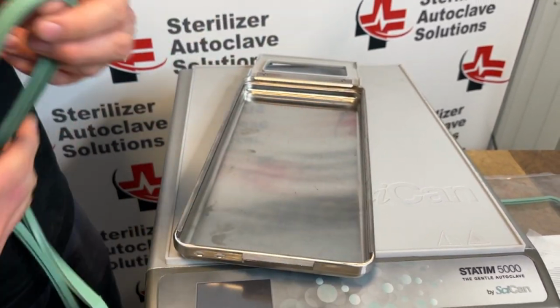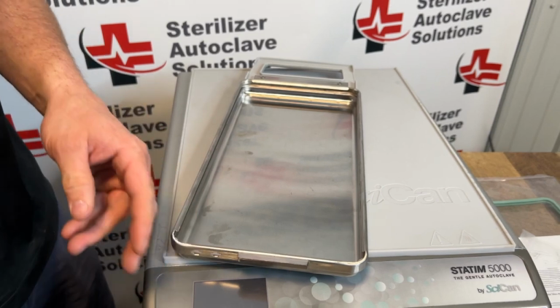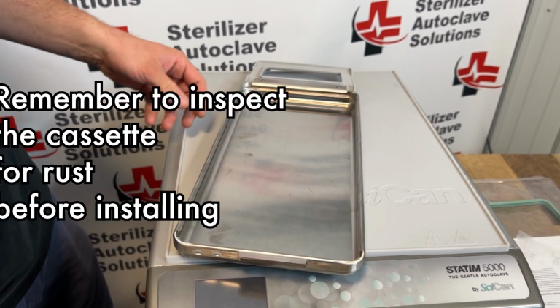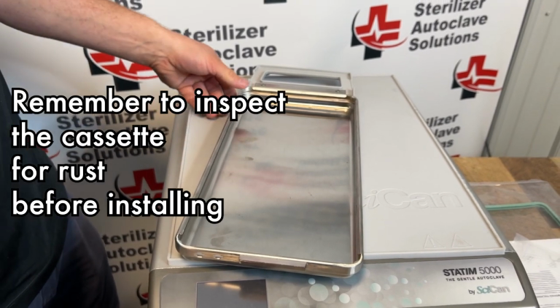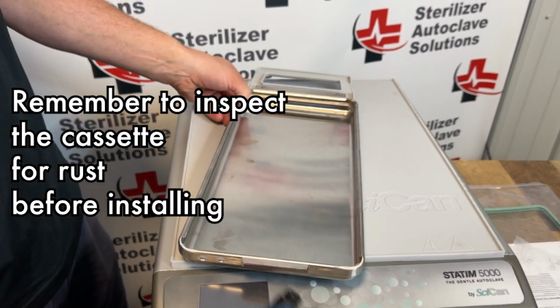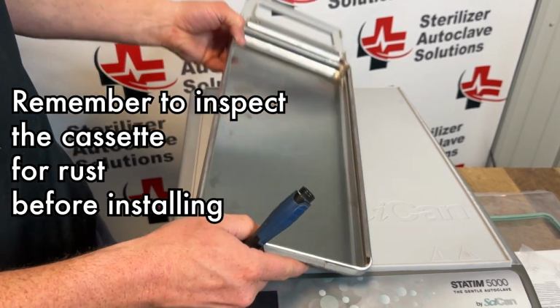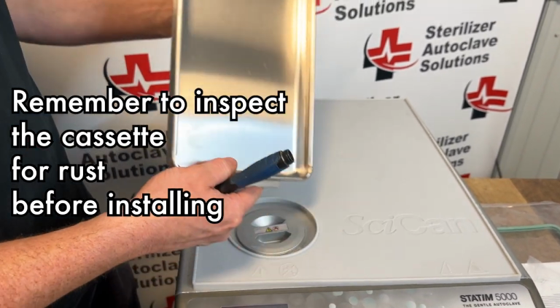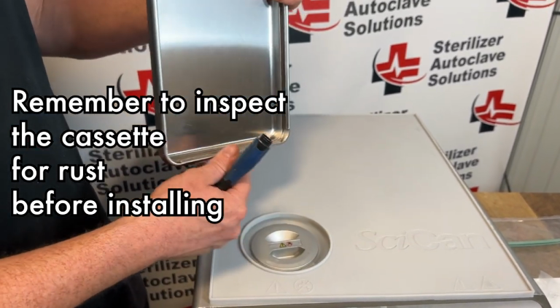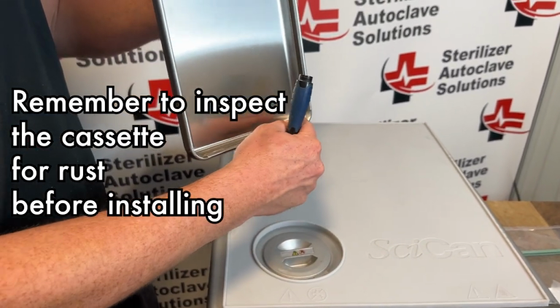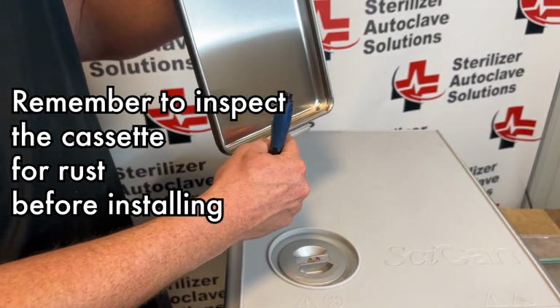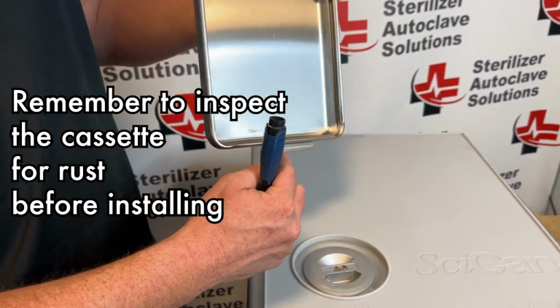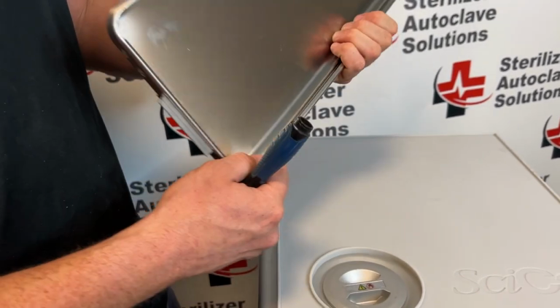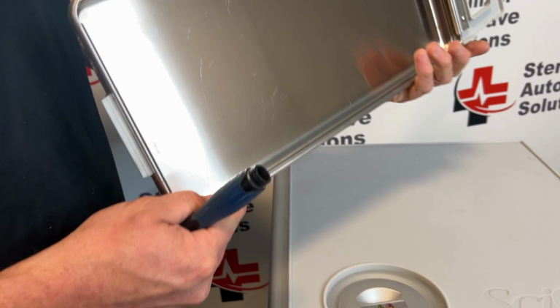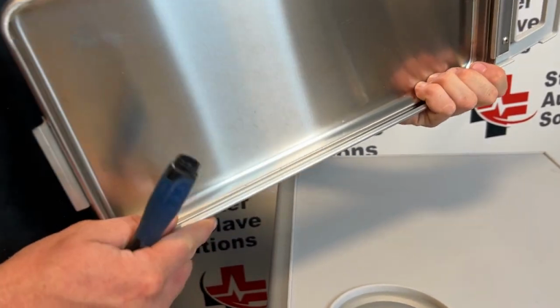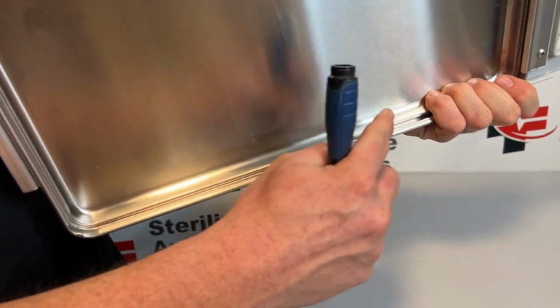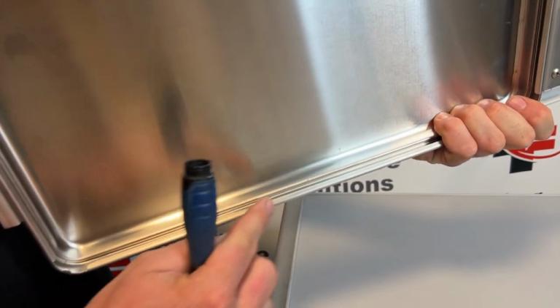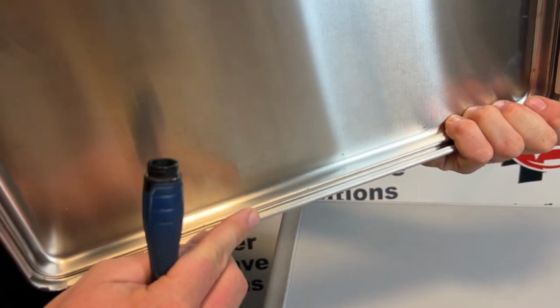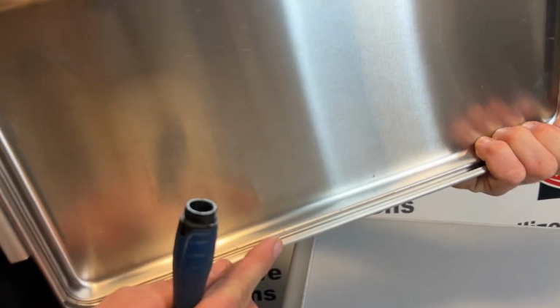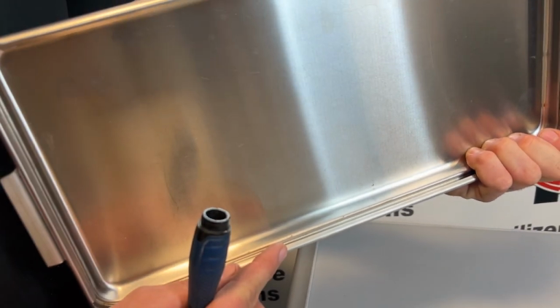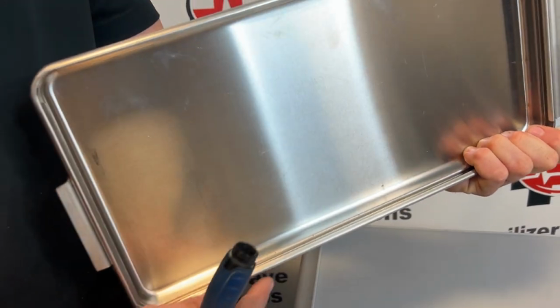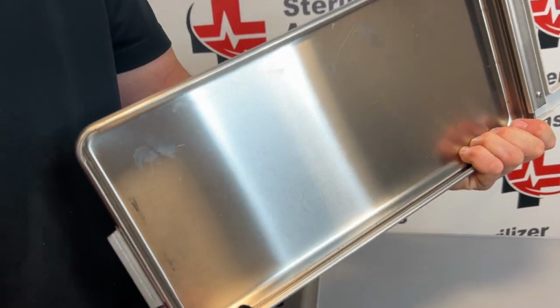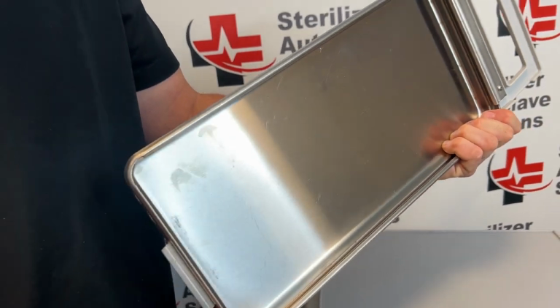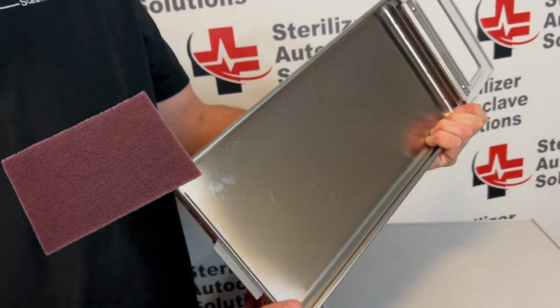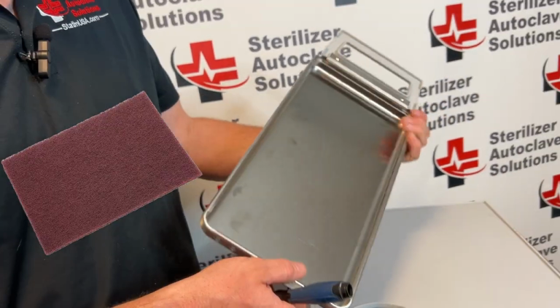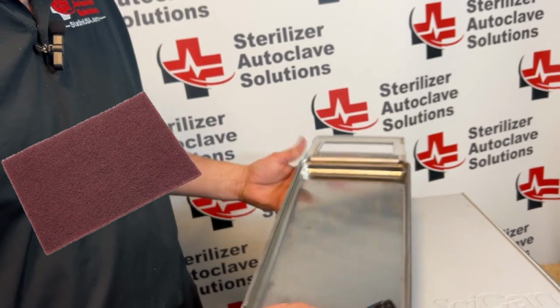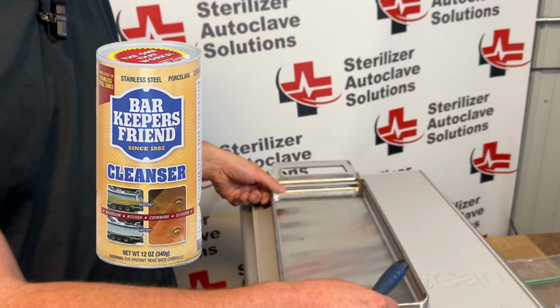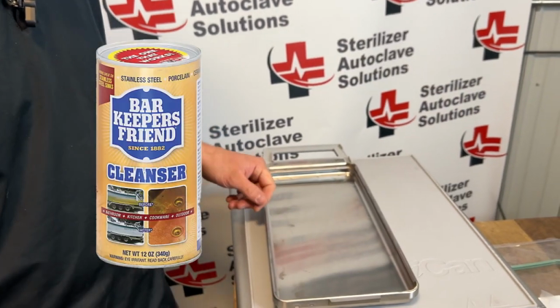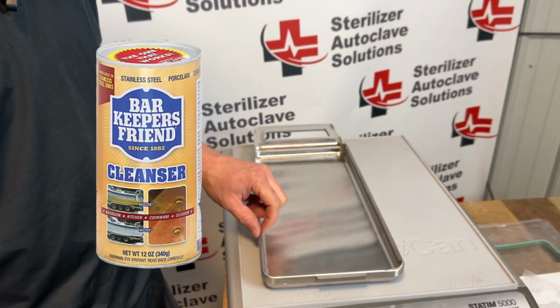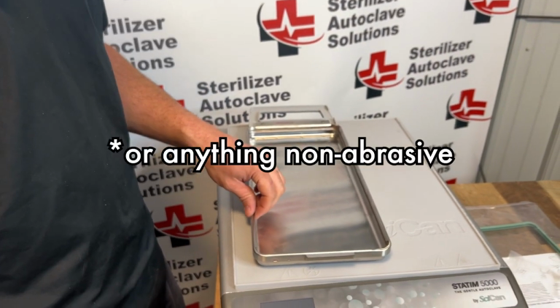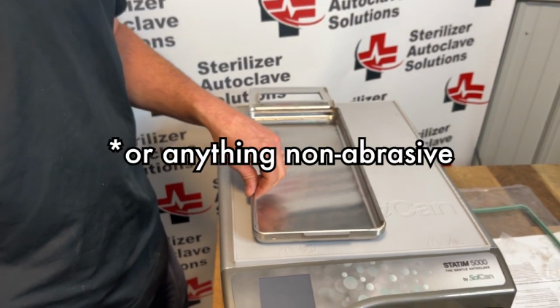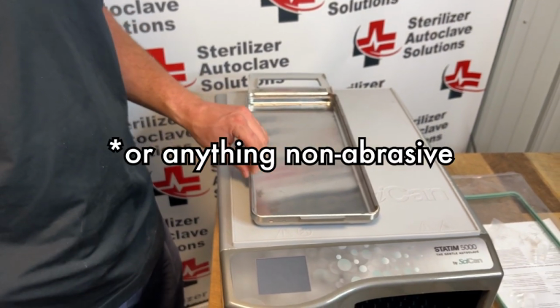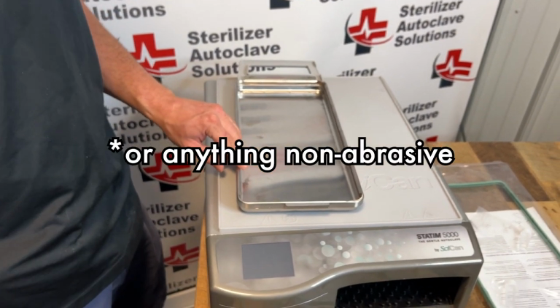You do want to inspect and make sure that you do not have rust buildup or anything that could cause issues on the inside. If you do, you can use Scotch-Brite and Bar Keepers Friend or anything non-abrasive to help clean that.